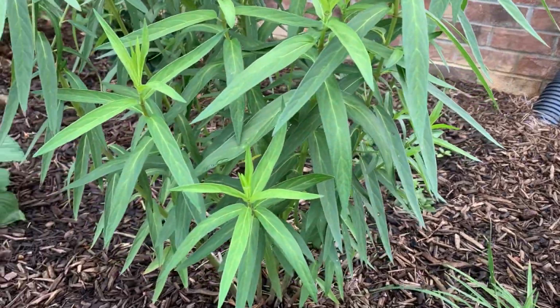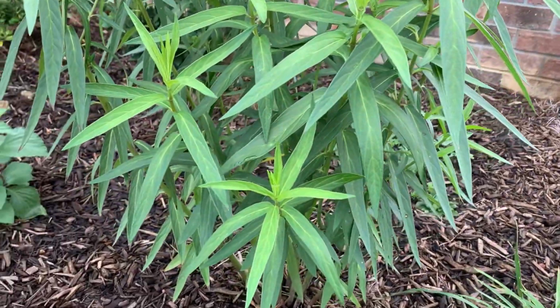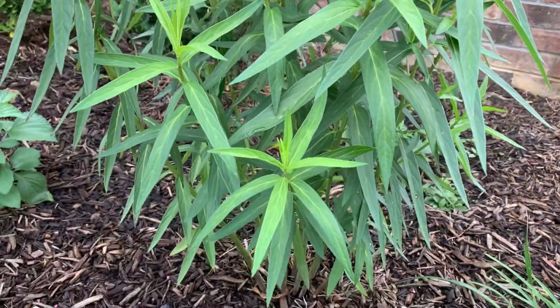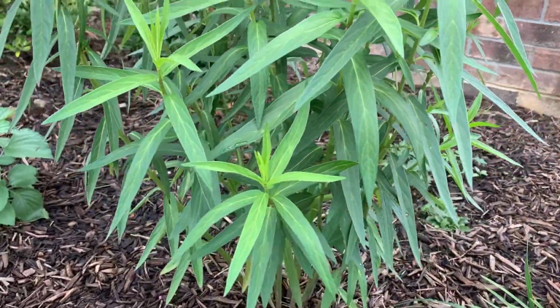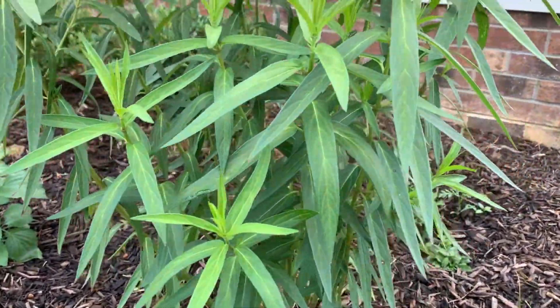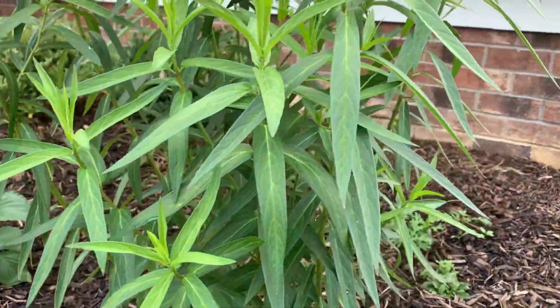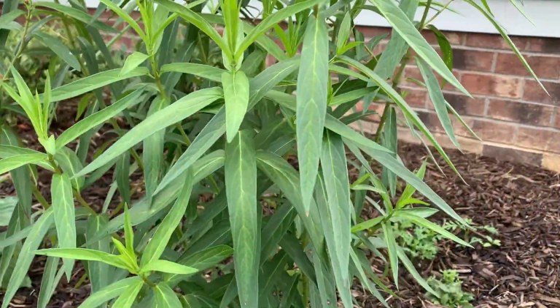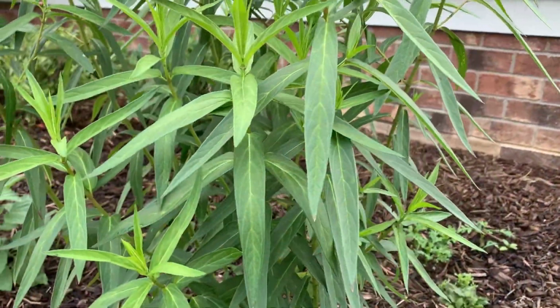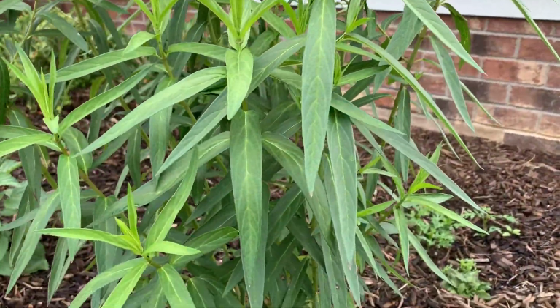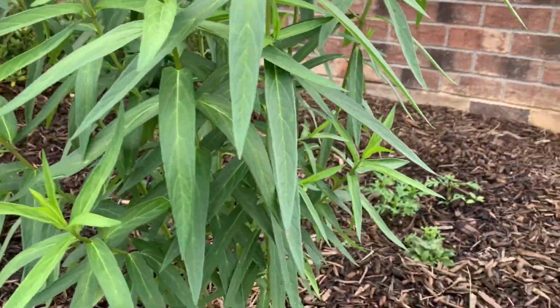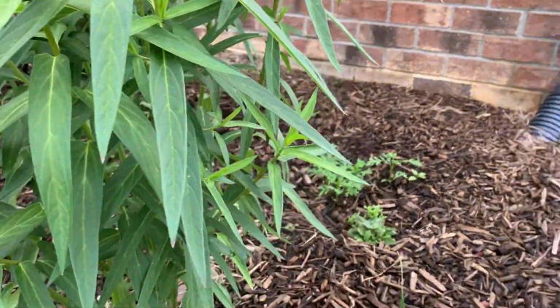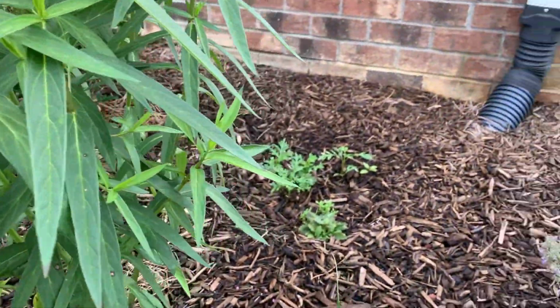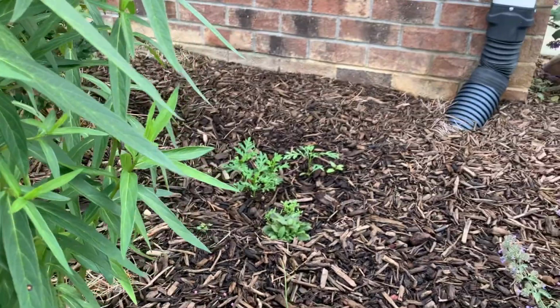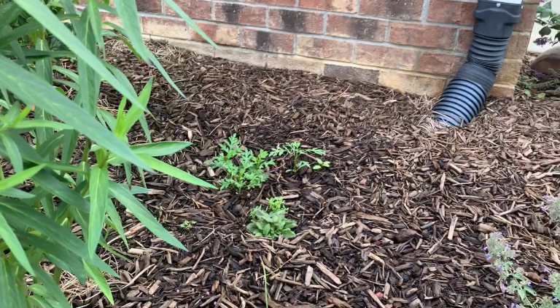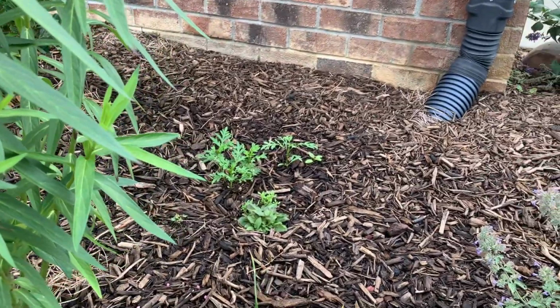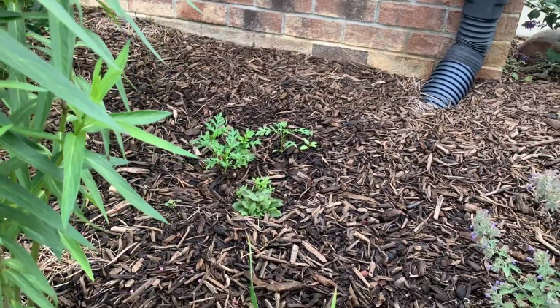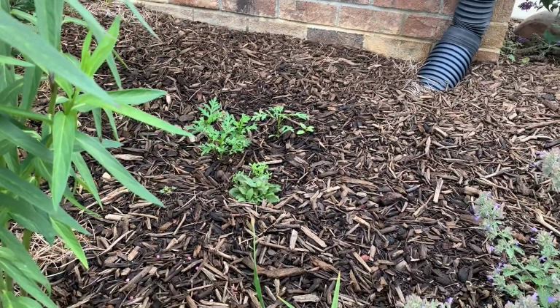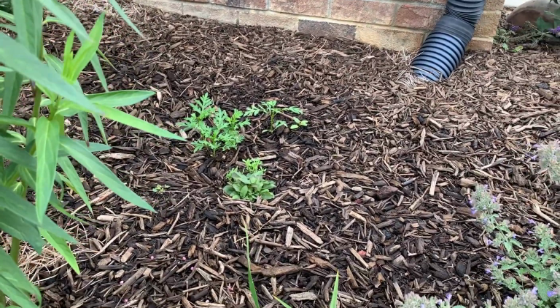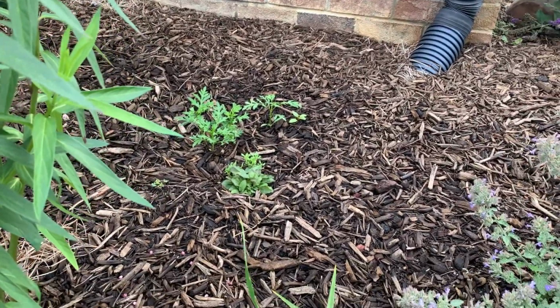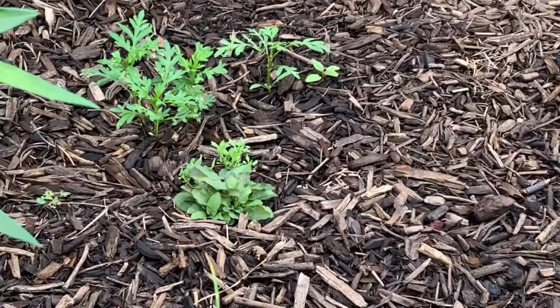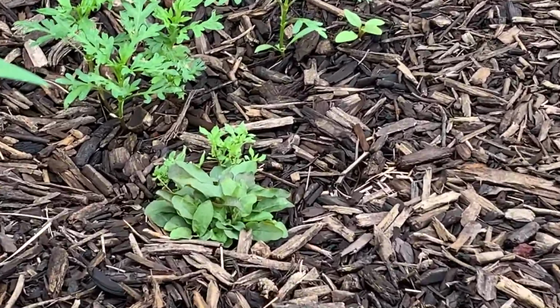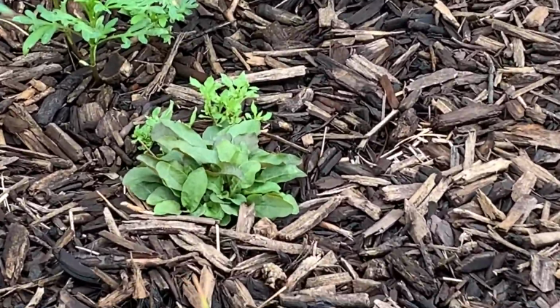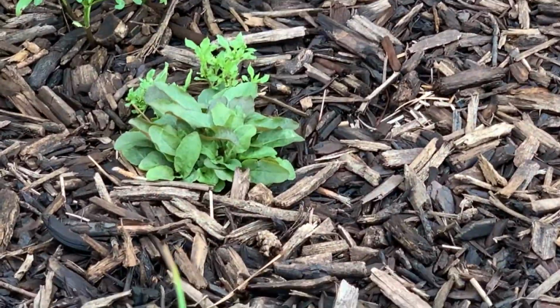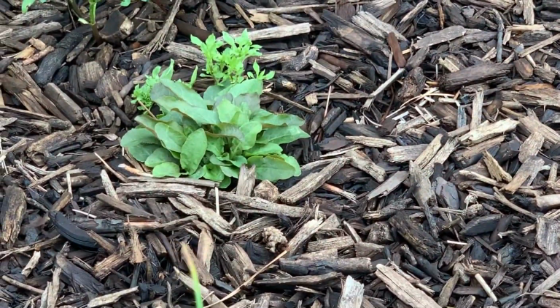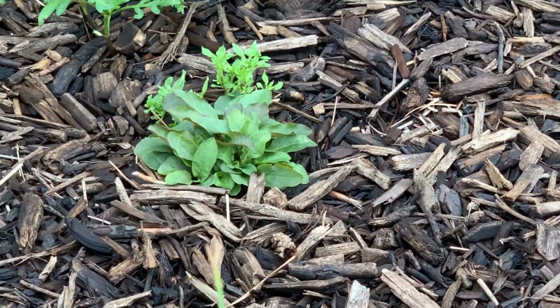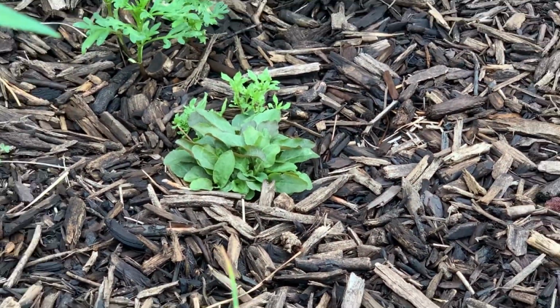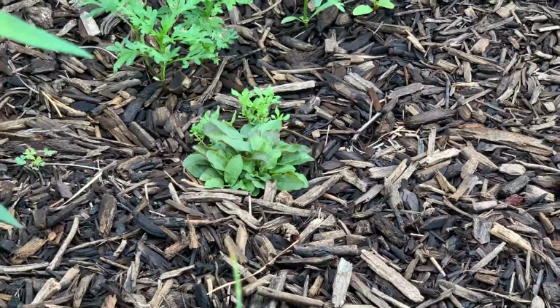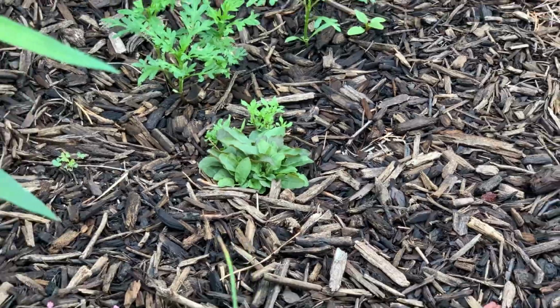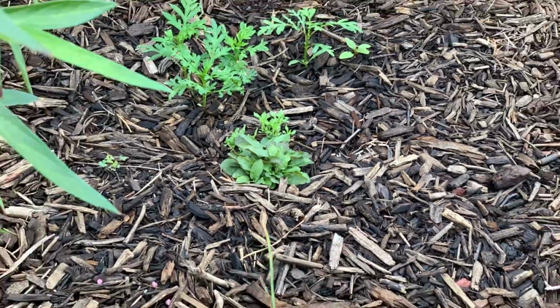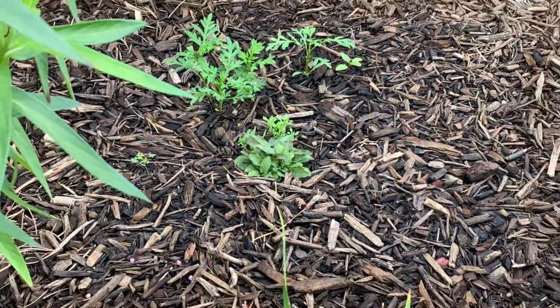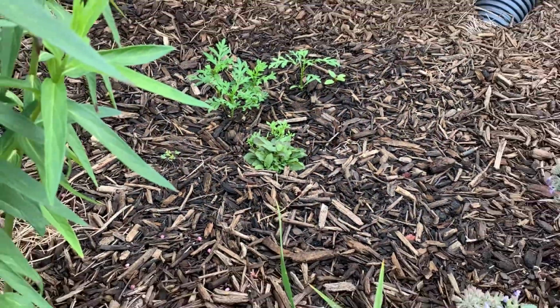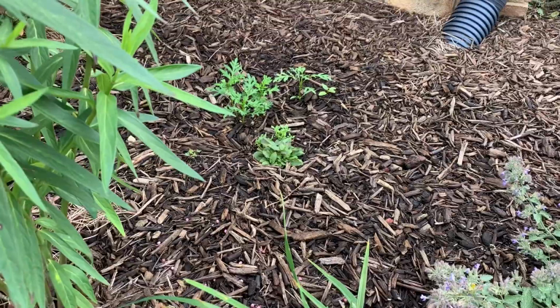I also have cosmos planted by seed nearby, as well as some cardinal flower, which also prefers wet areas and is also a native plant.